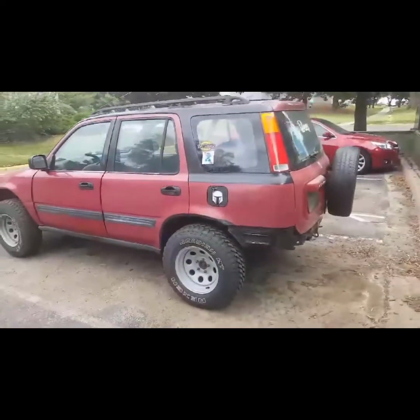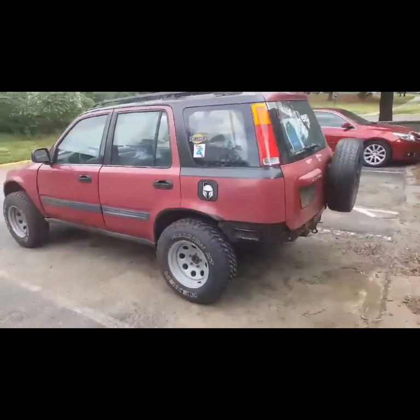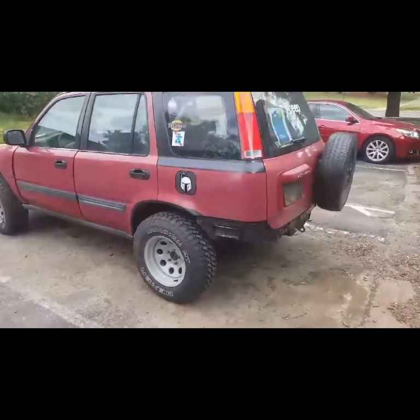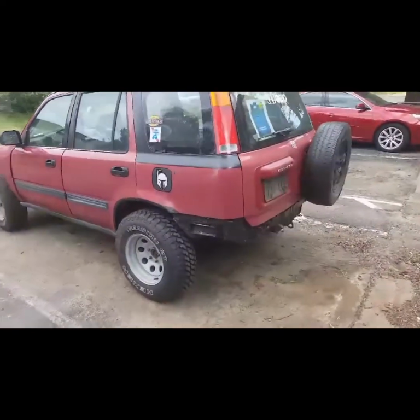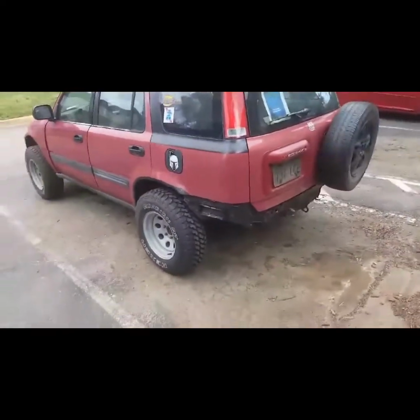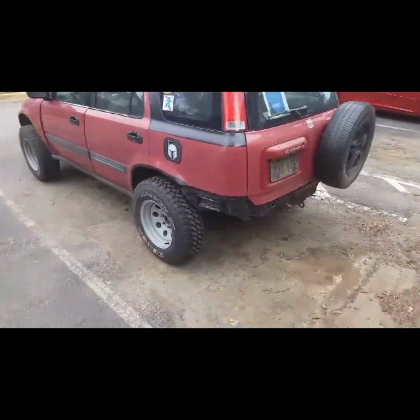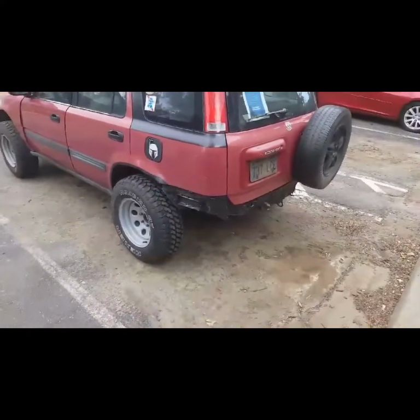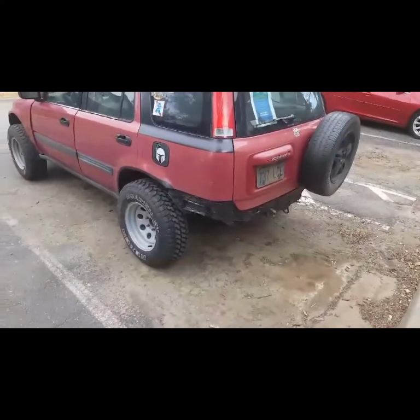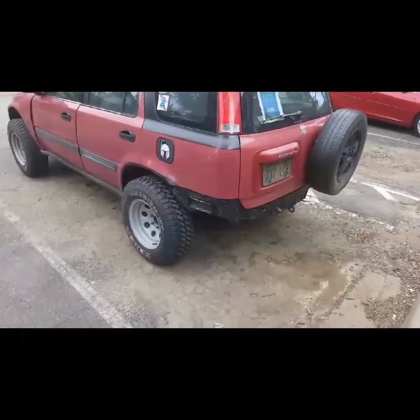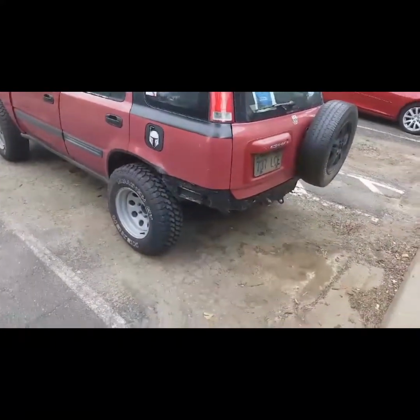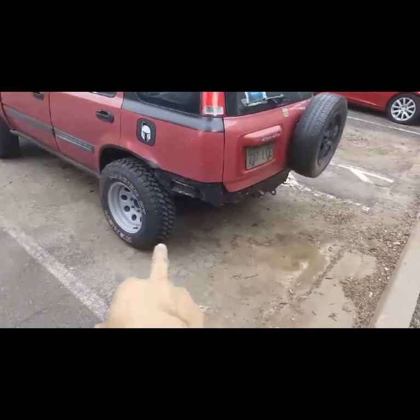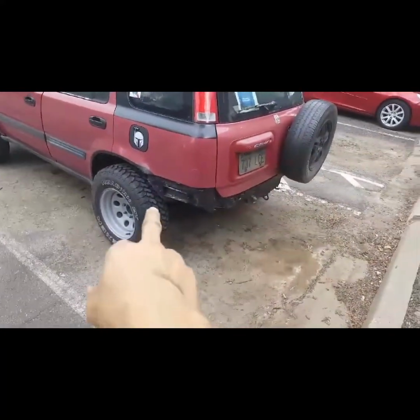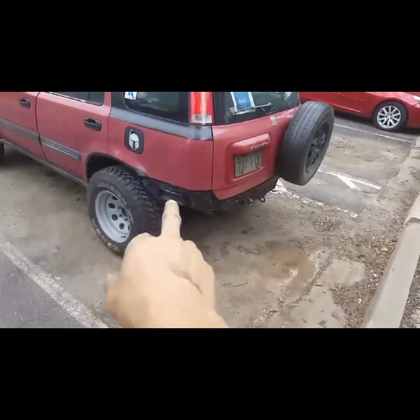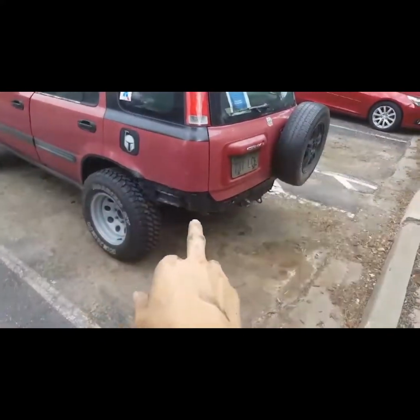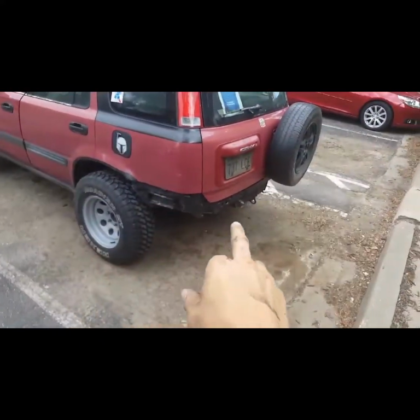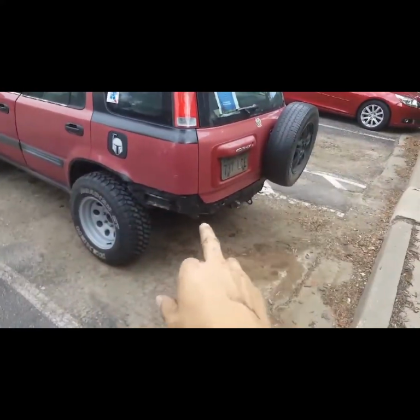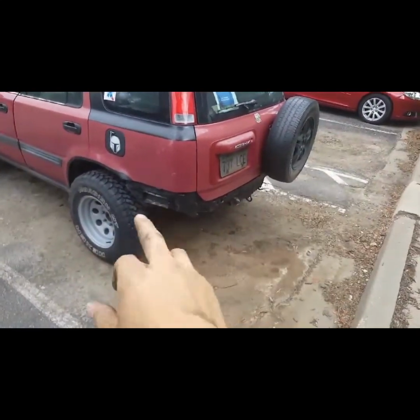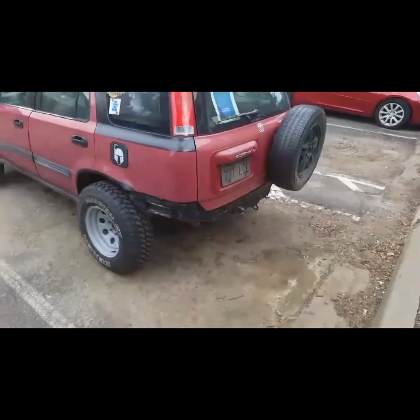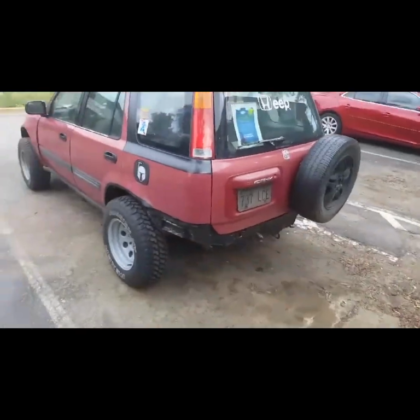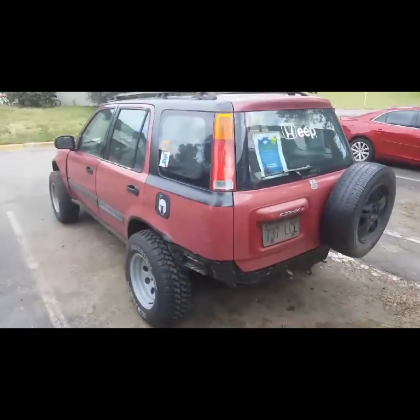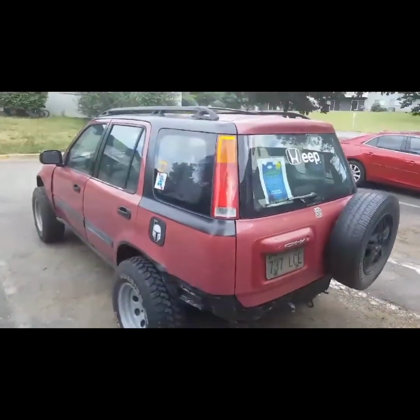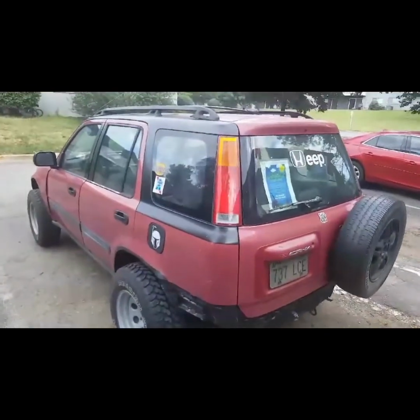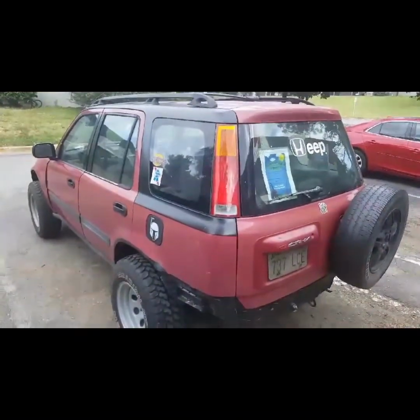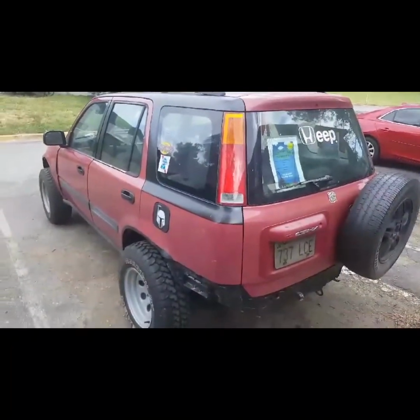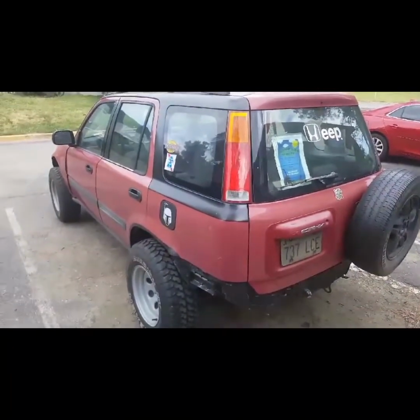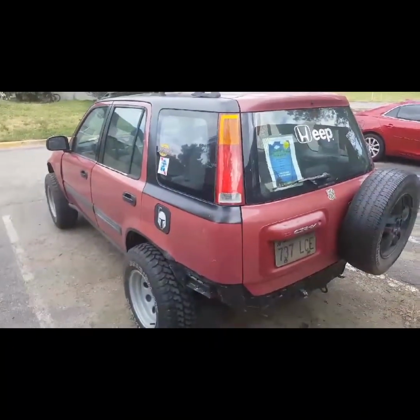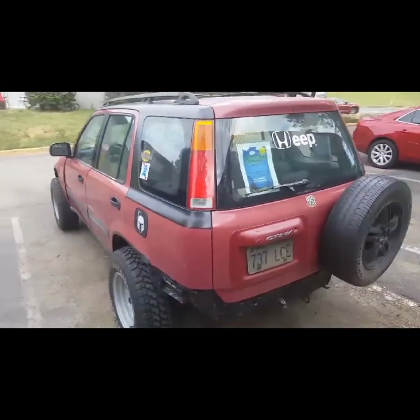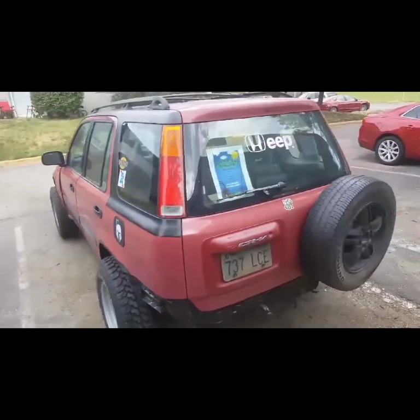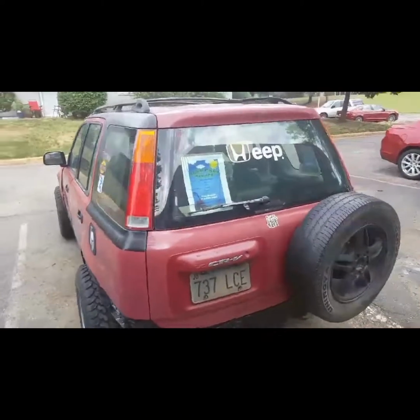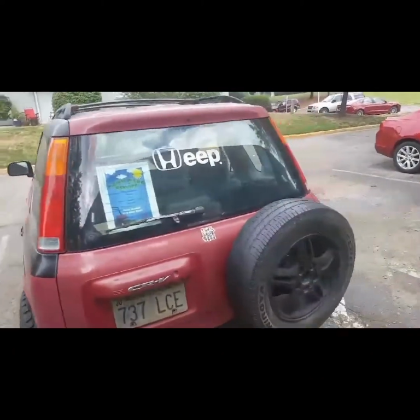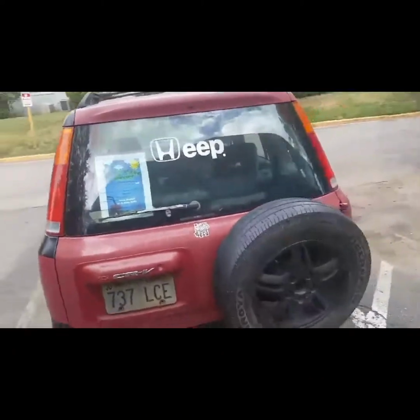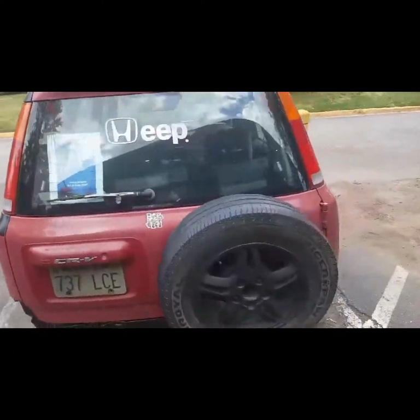Moving on from the front, the back of the car — all I've done is remove the rear bumper and painted everything black just to make it look a little bit better. And honestly, I think that's really it for my car.